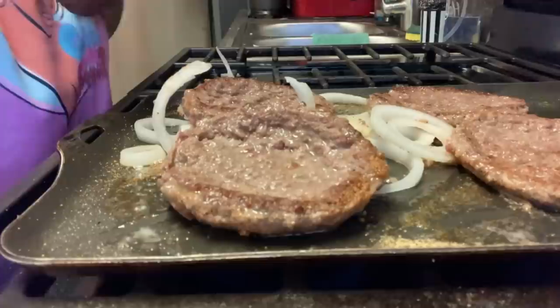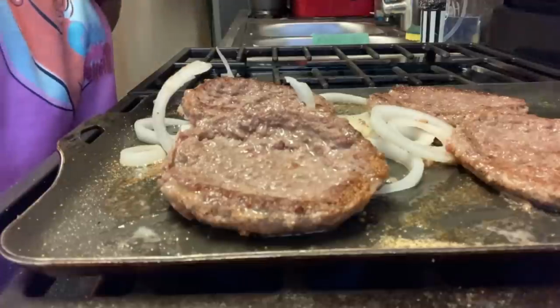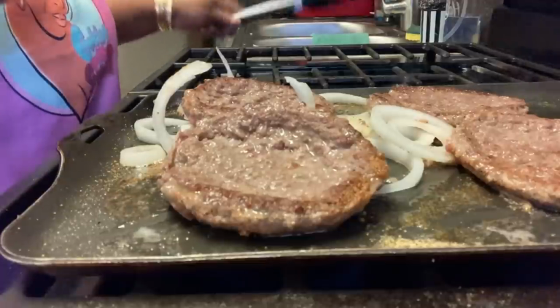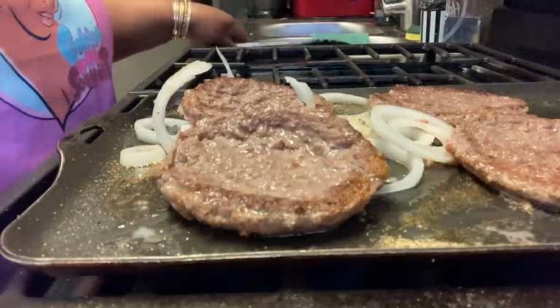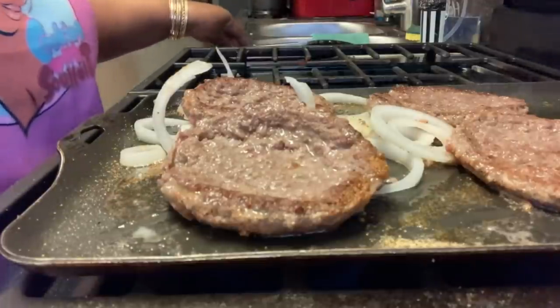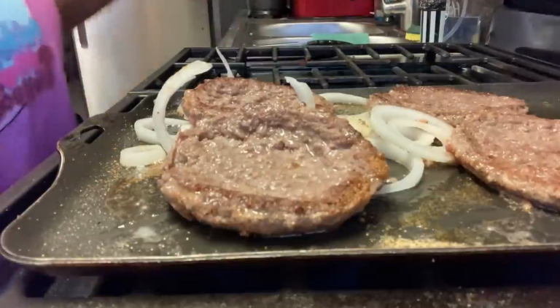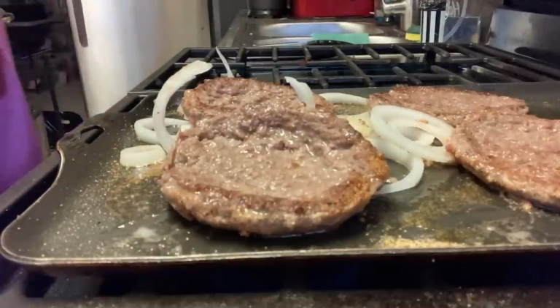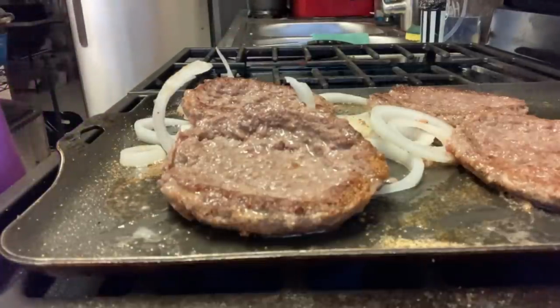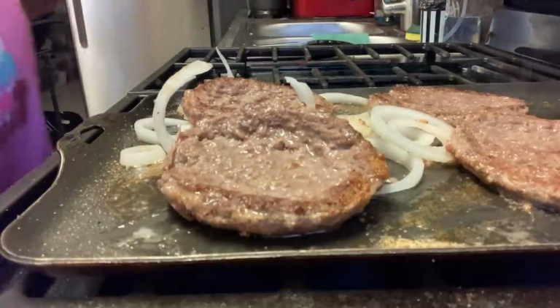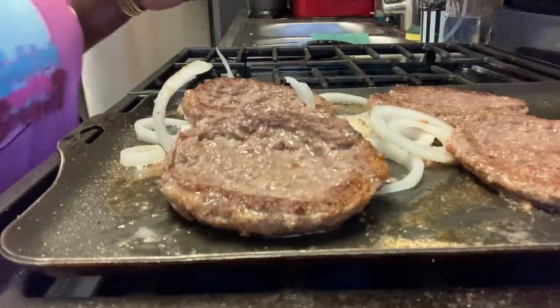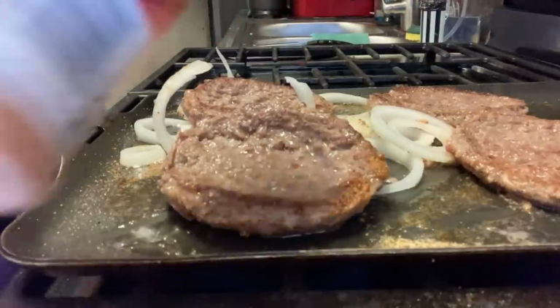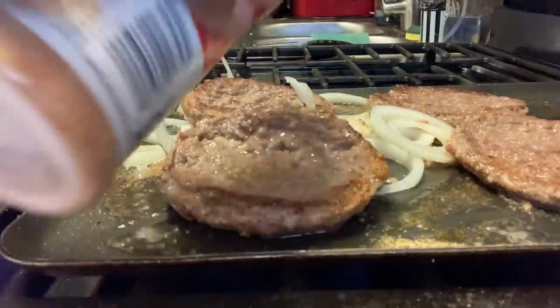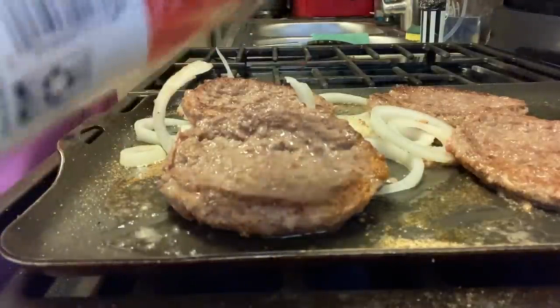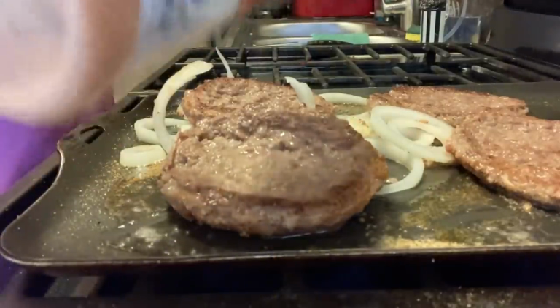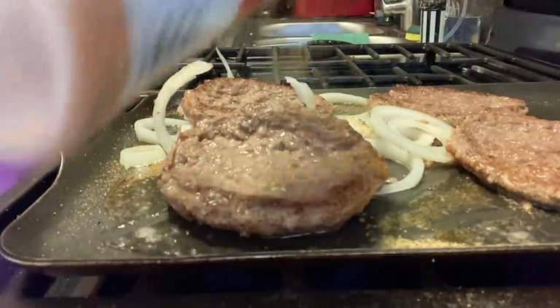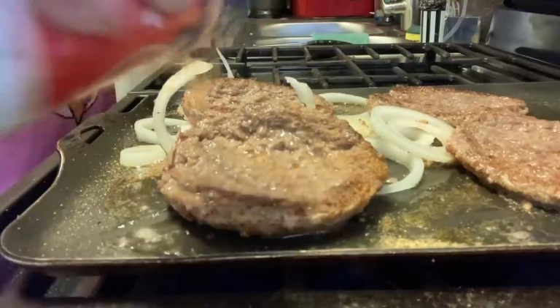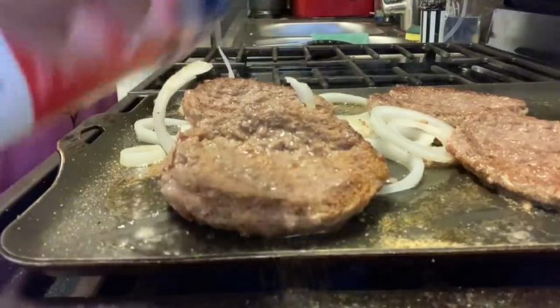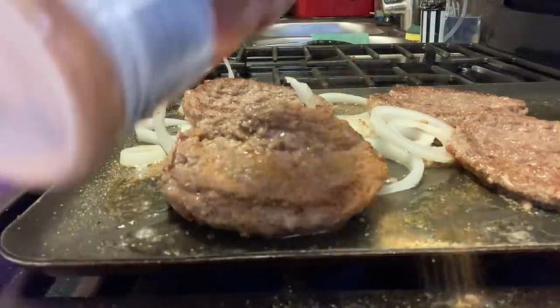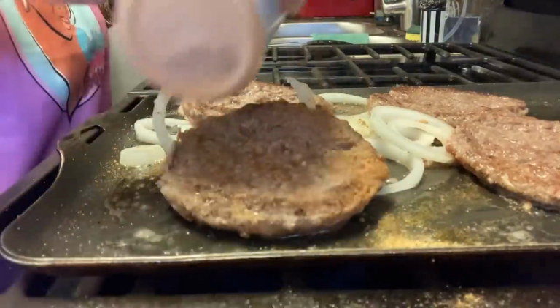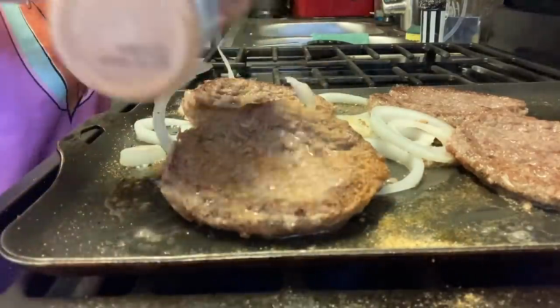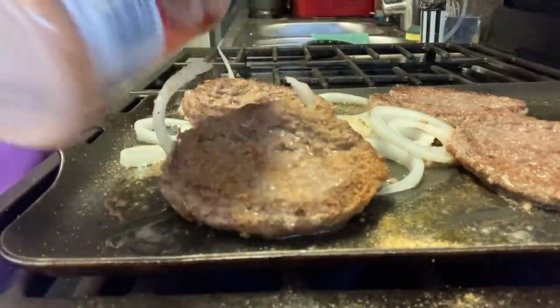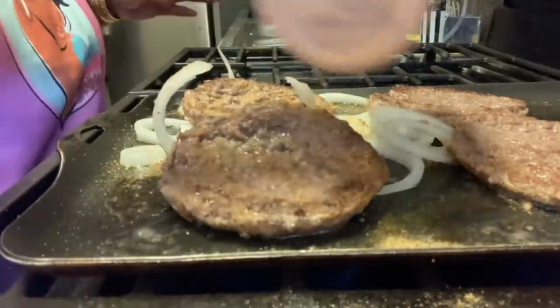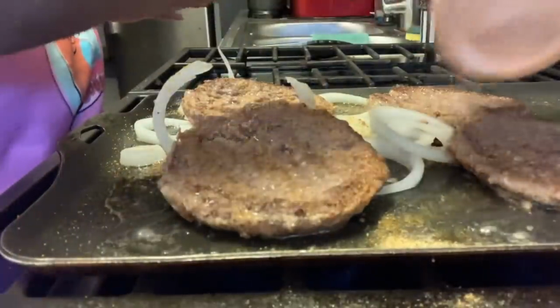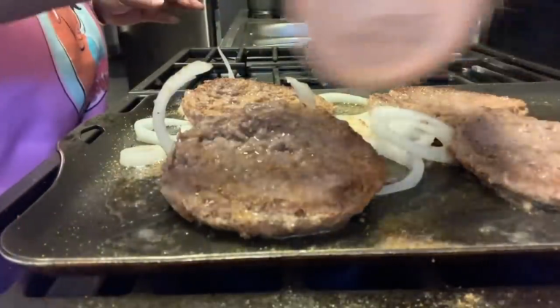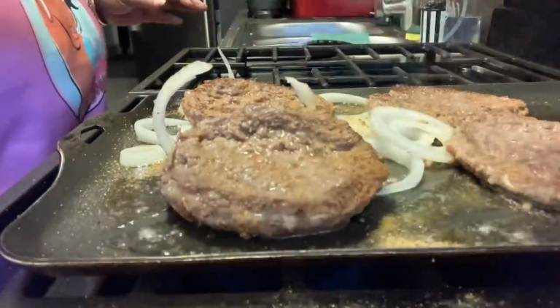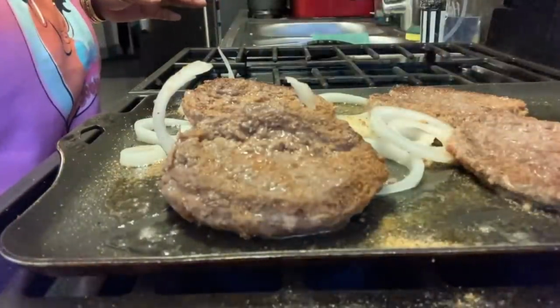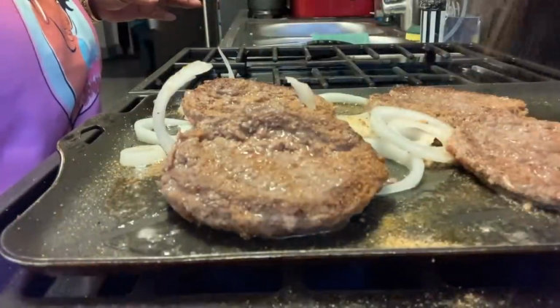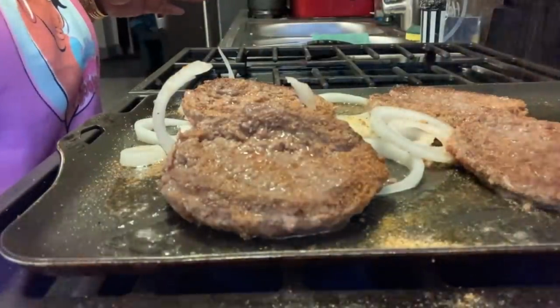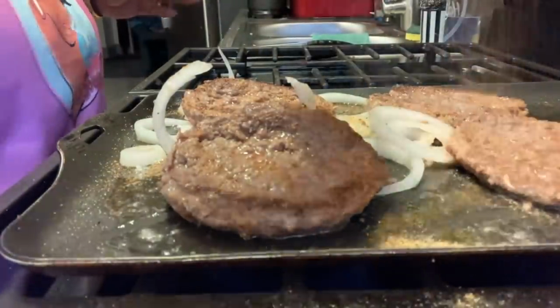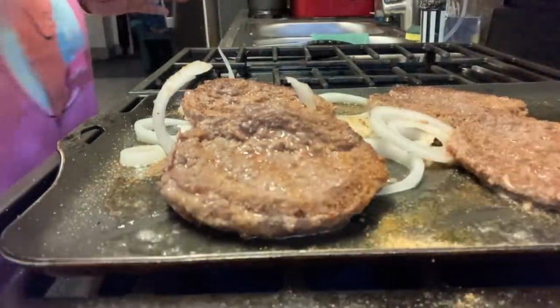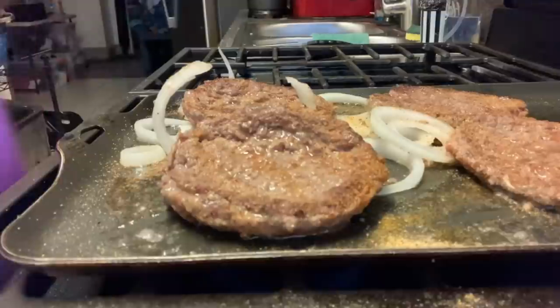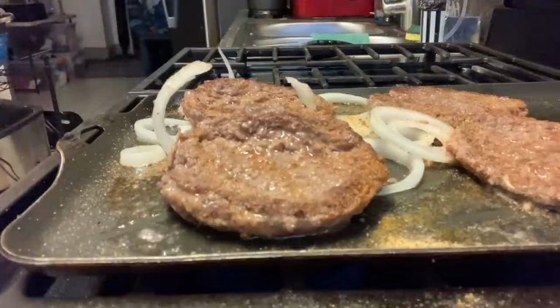Look at these burgers! You gotta season — you gotta season both sides.